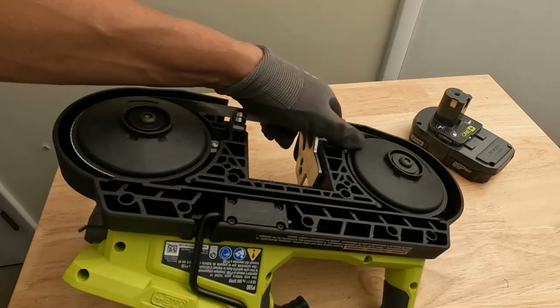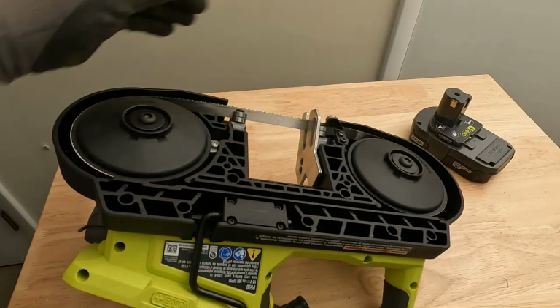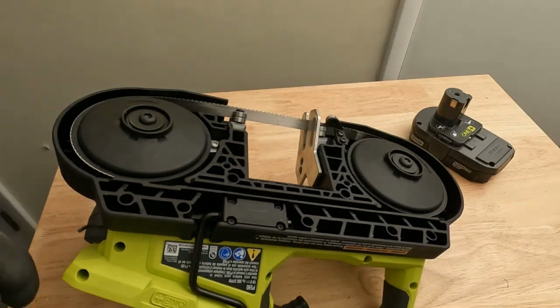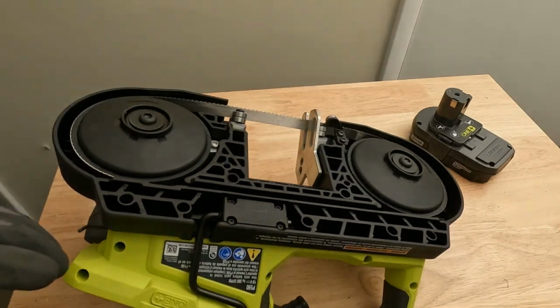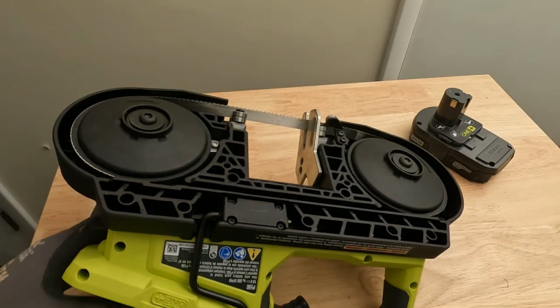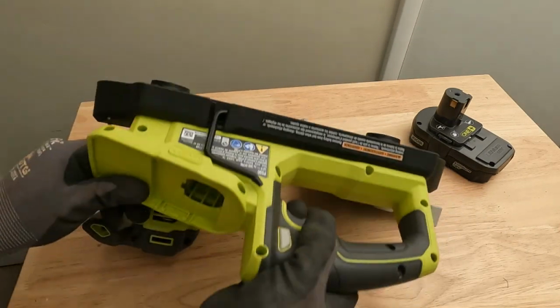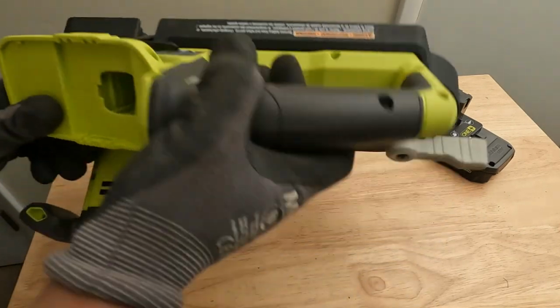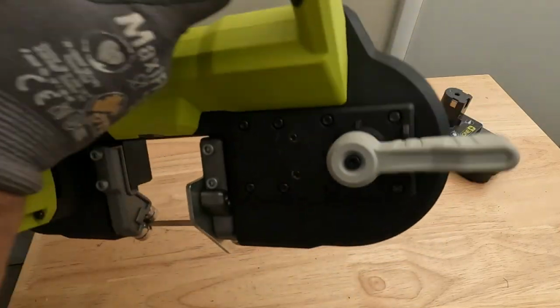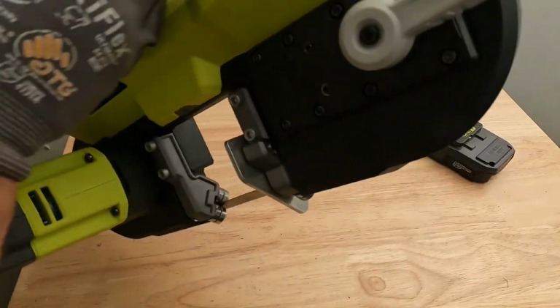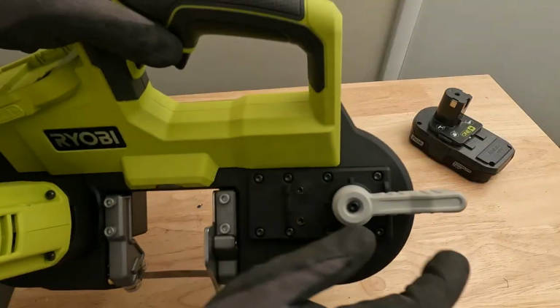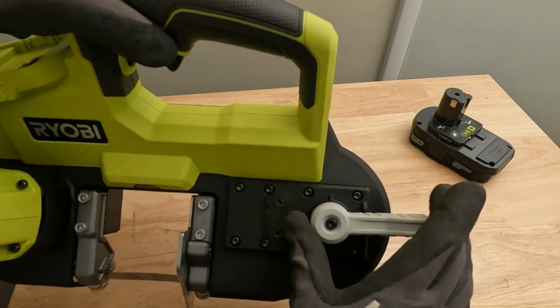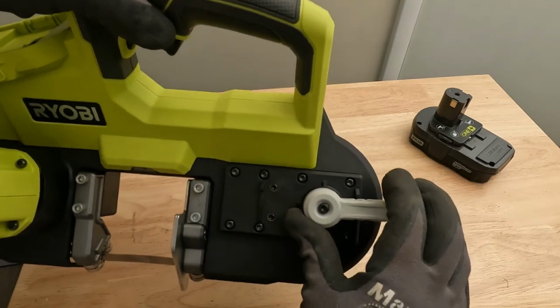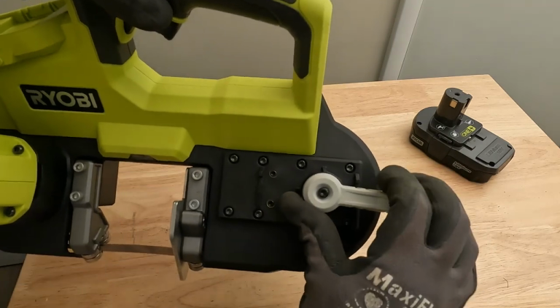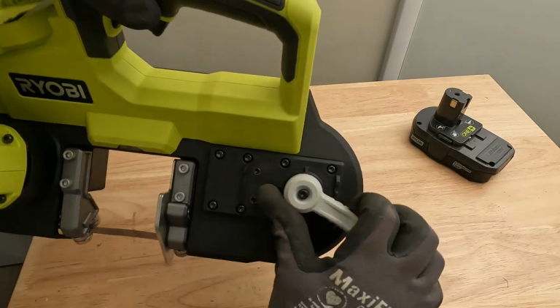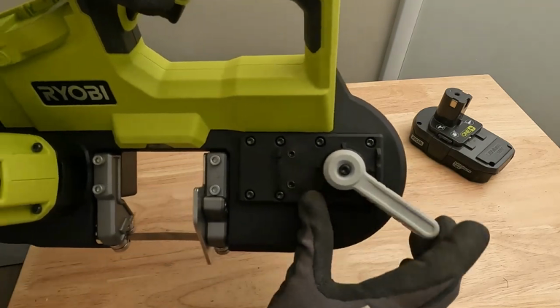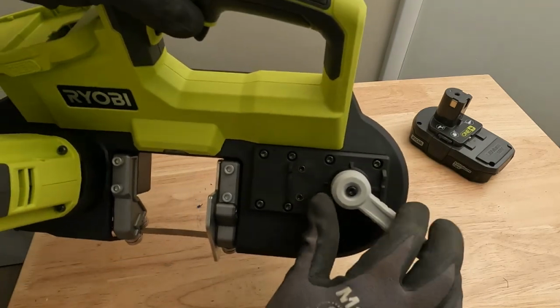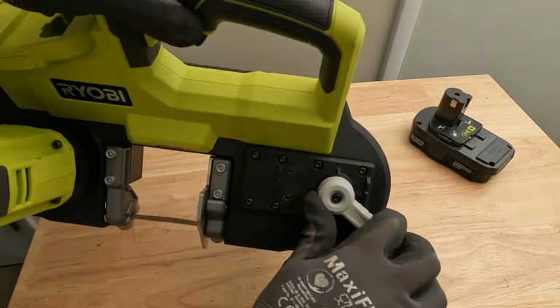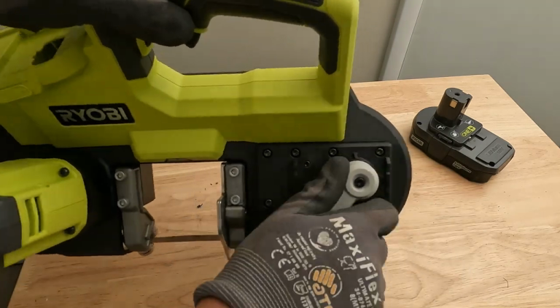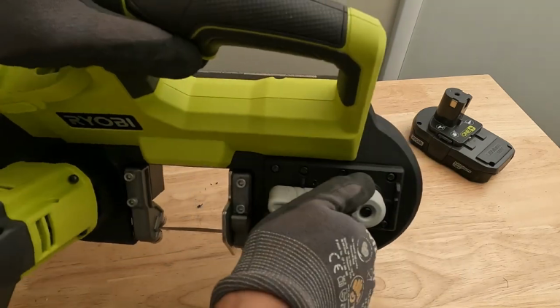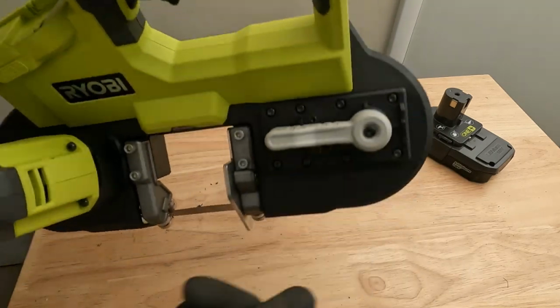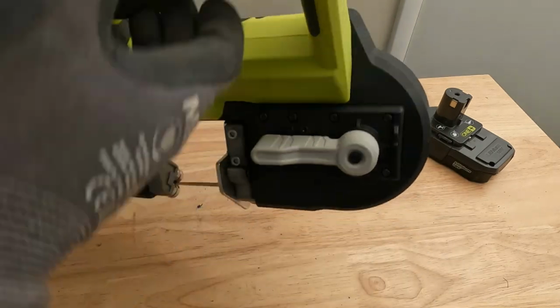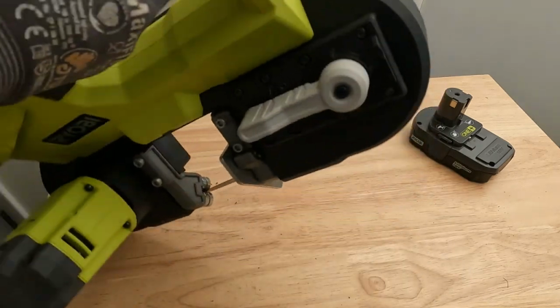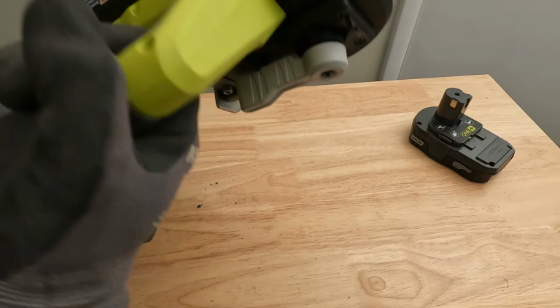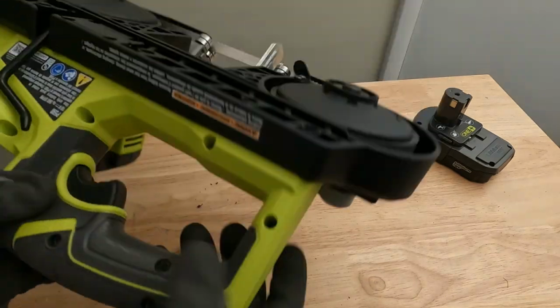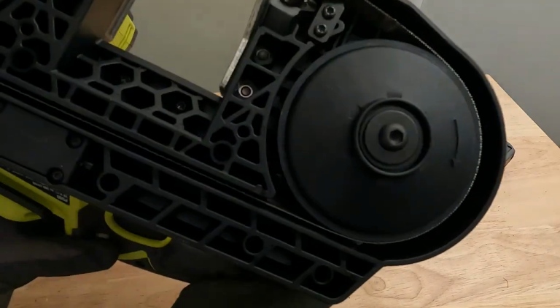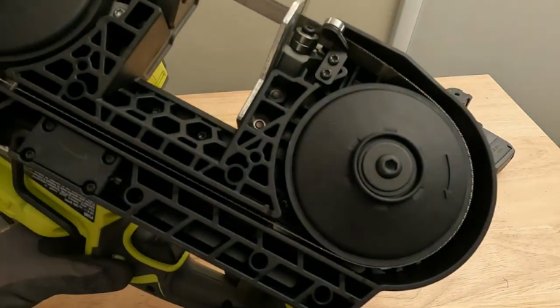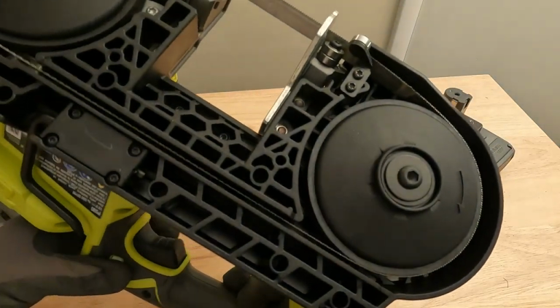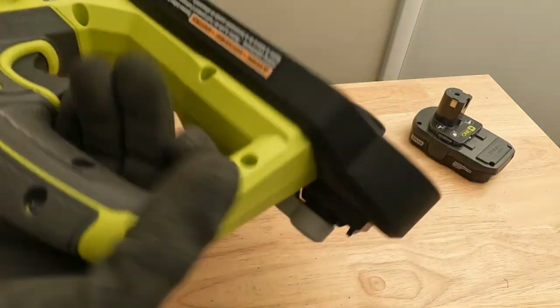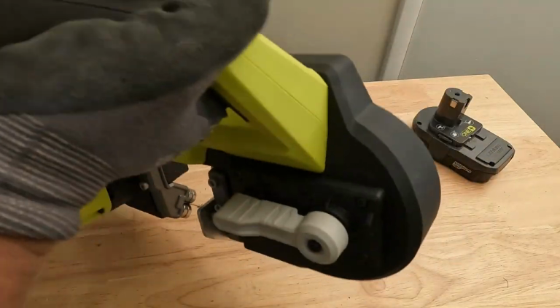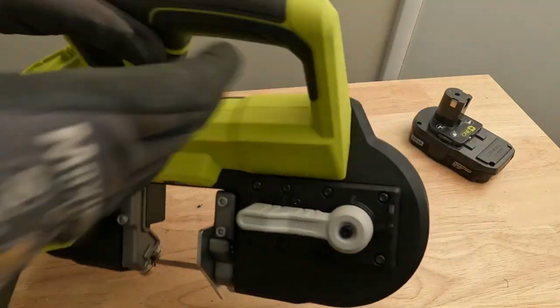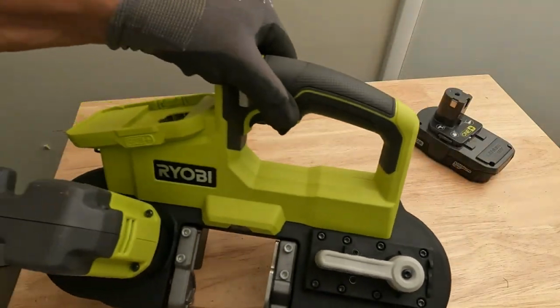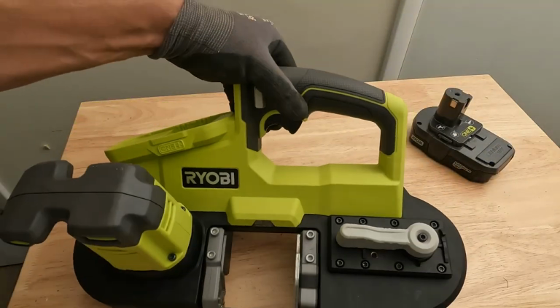Now we can flip the saw over, take this lever and push it back — that's going to tighten up our blade. Then we'll put the battery back in.